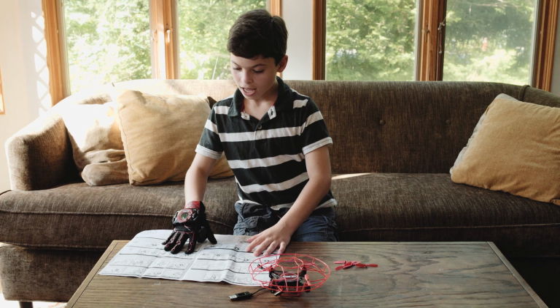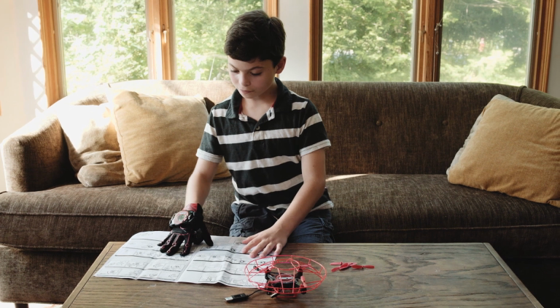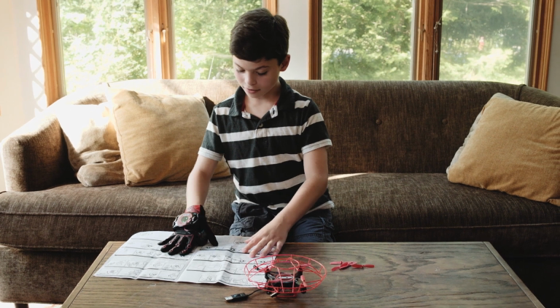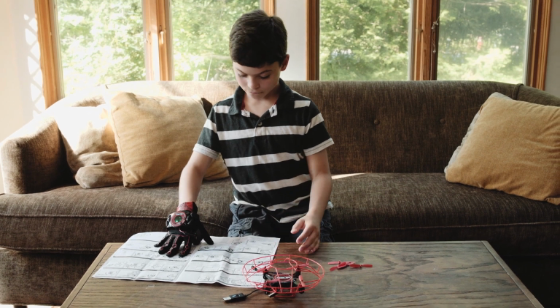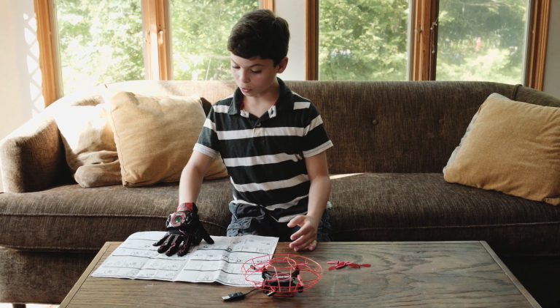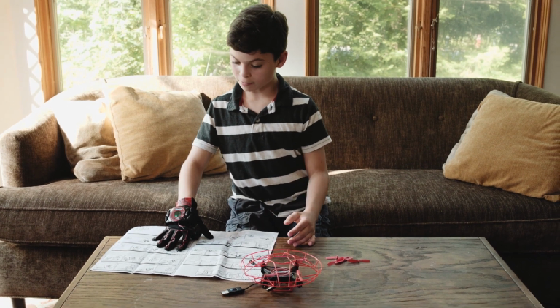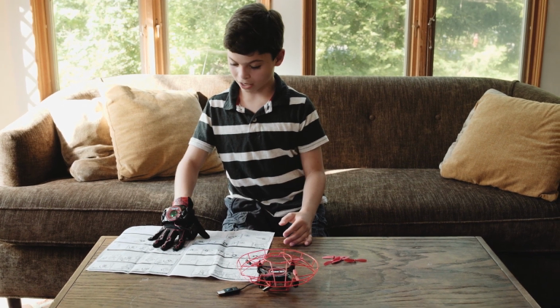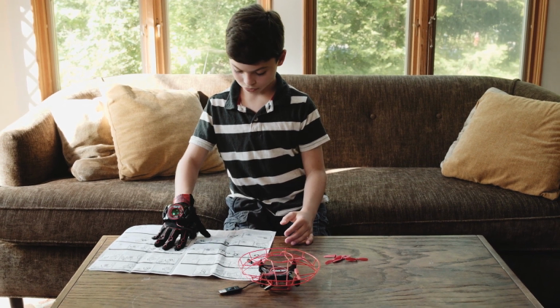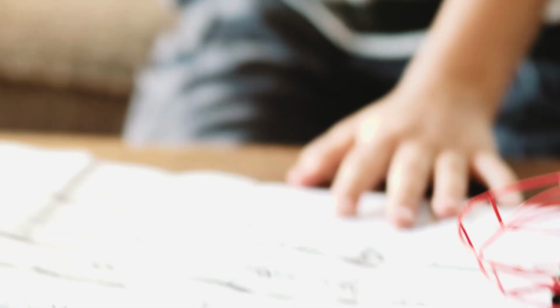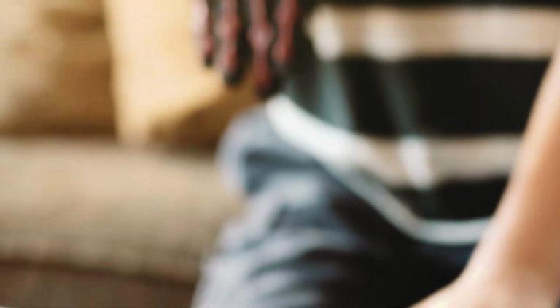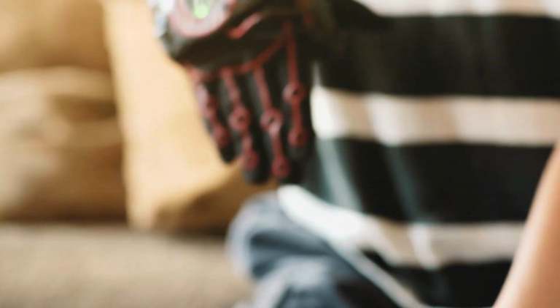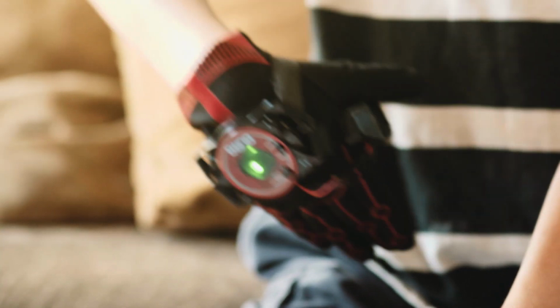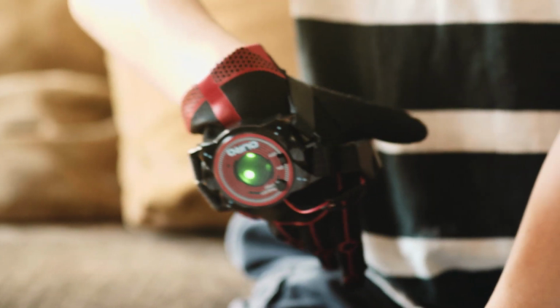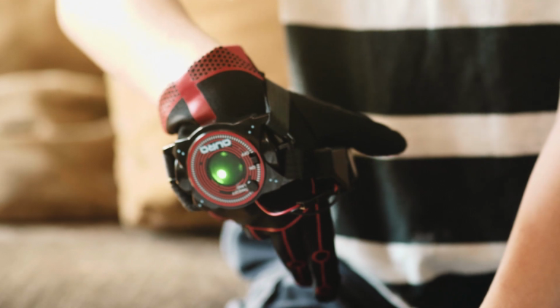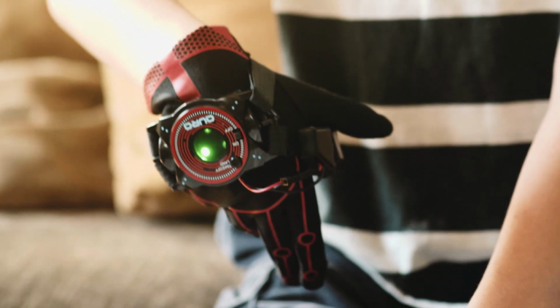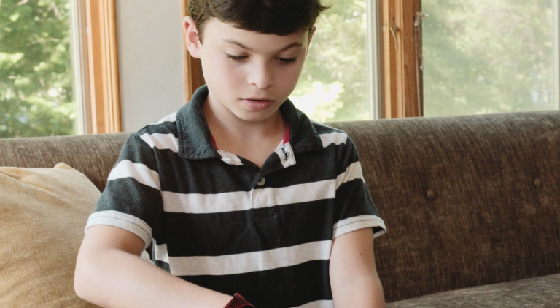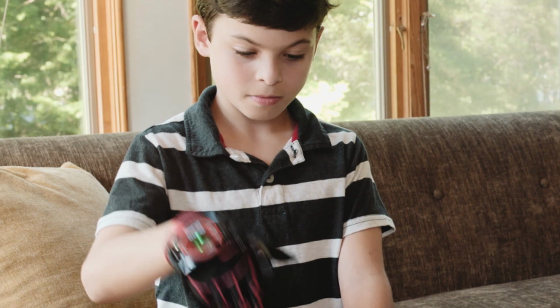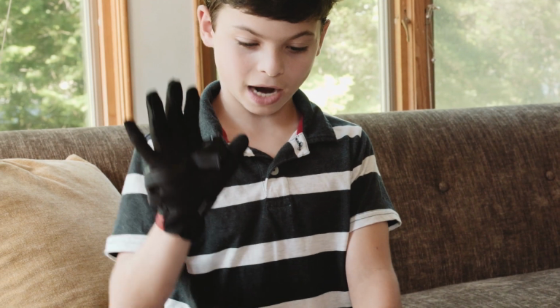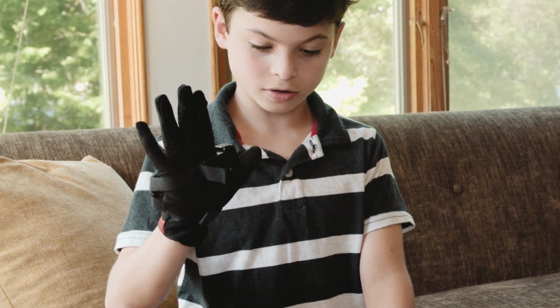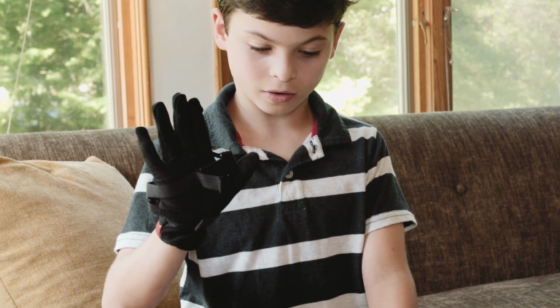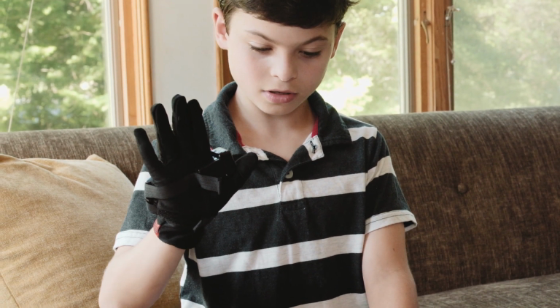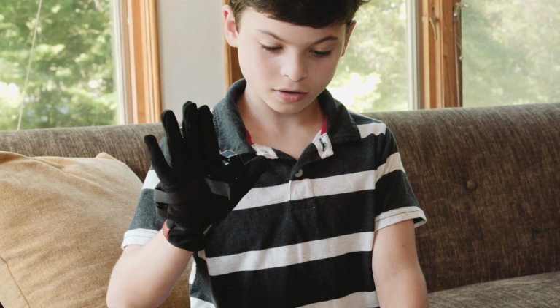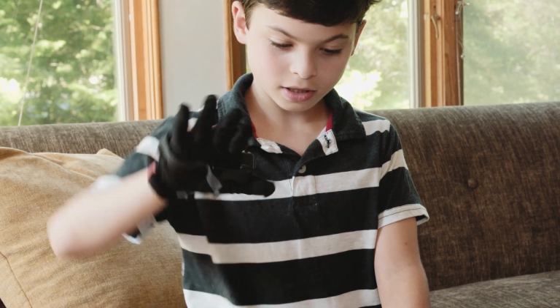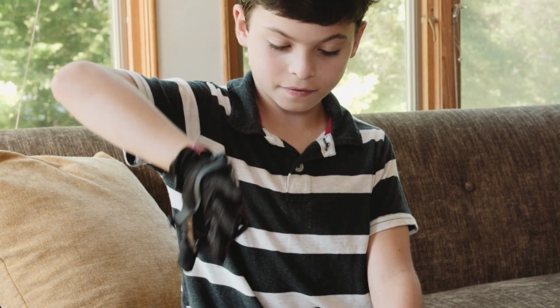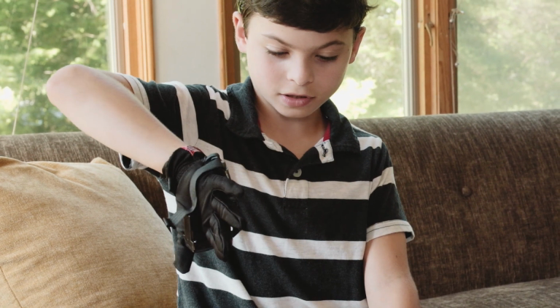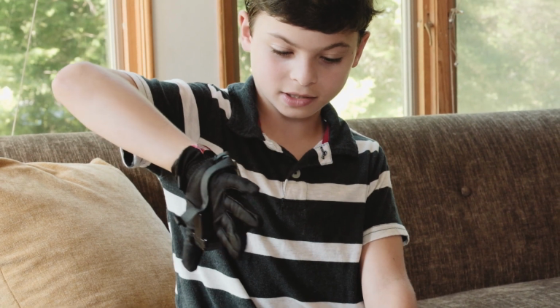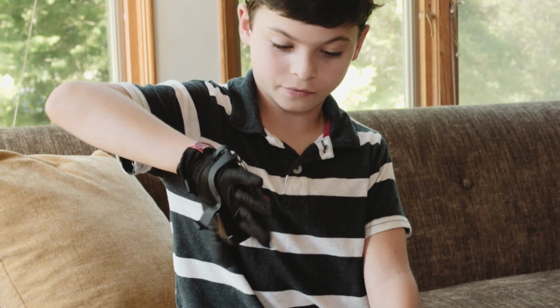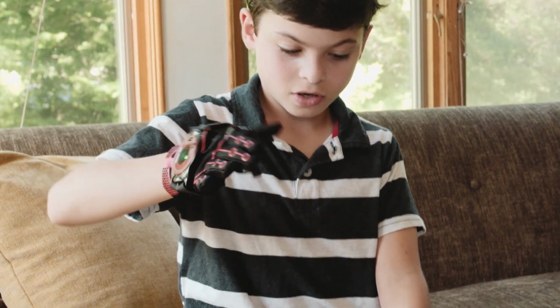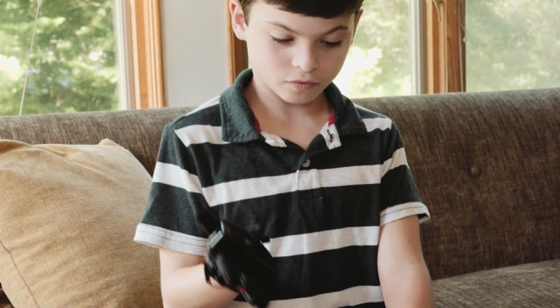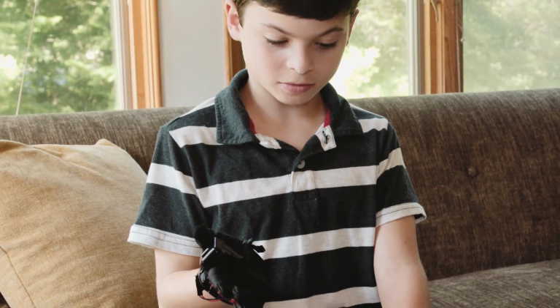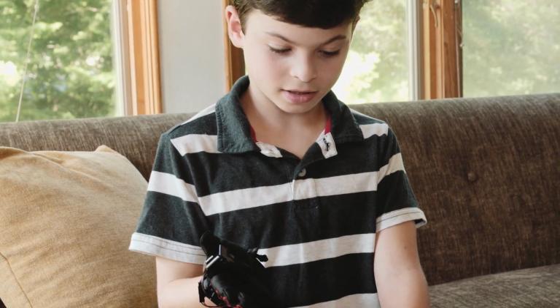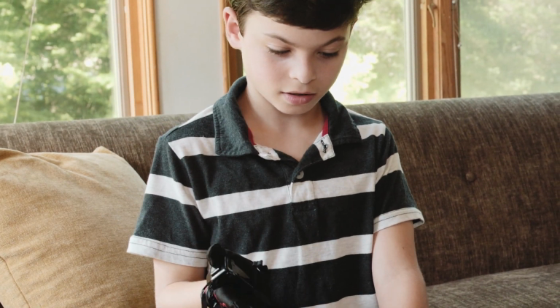How to fly forwards and backwards: if I want to go forwards, I tilt my hand forward. Backwards, I tilt back. Left, tilt my hand to the left. And right, tilt my hand to the right.